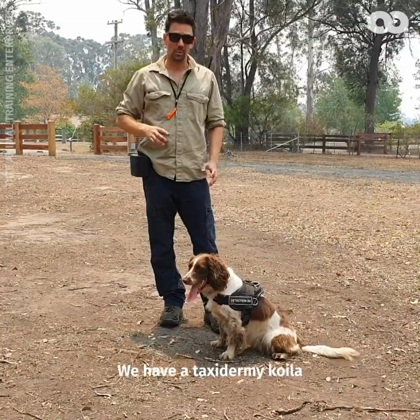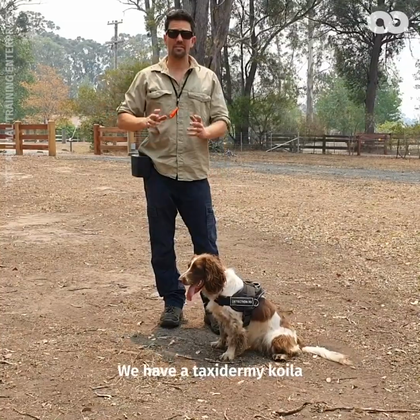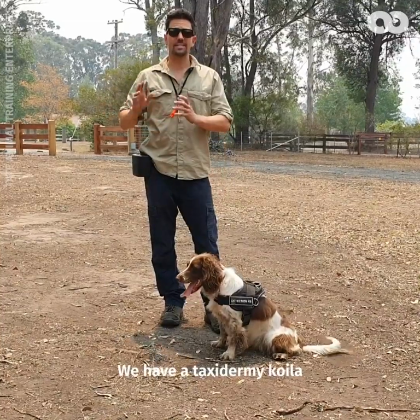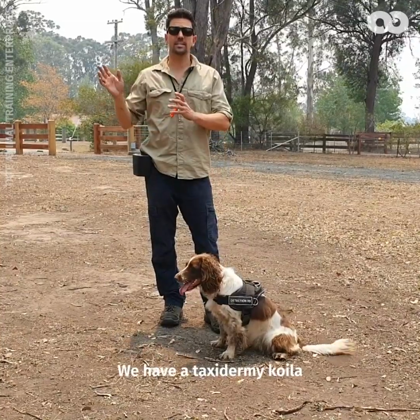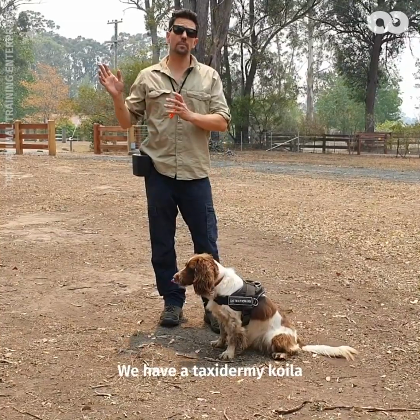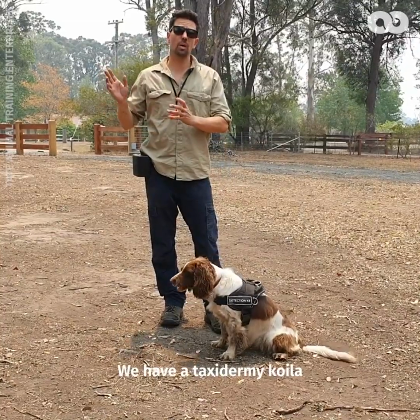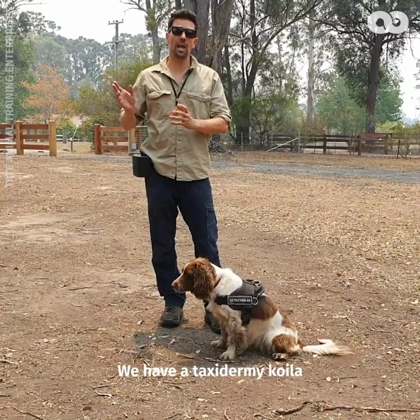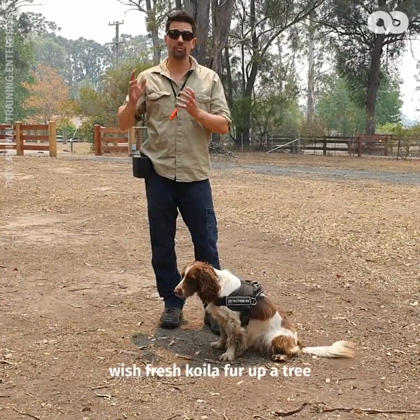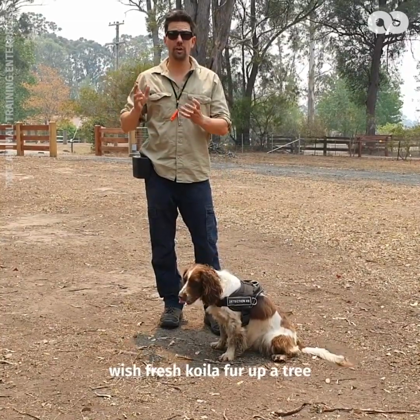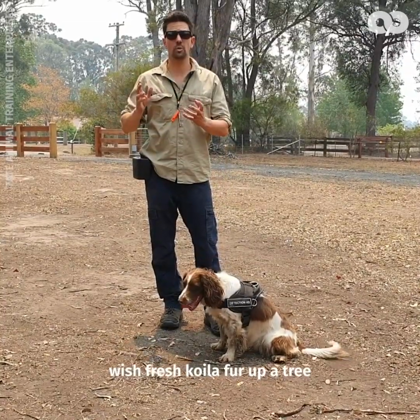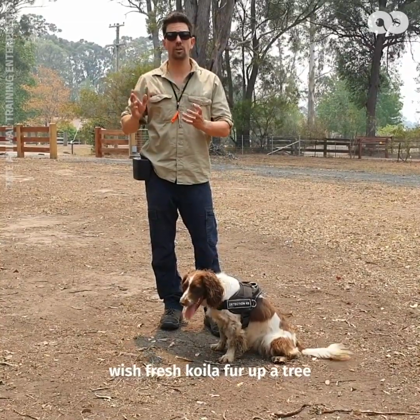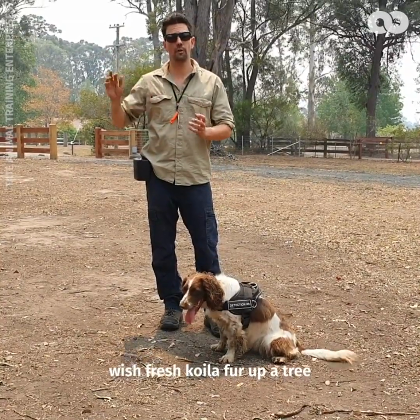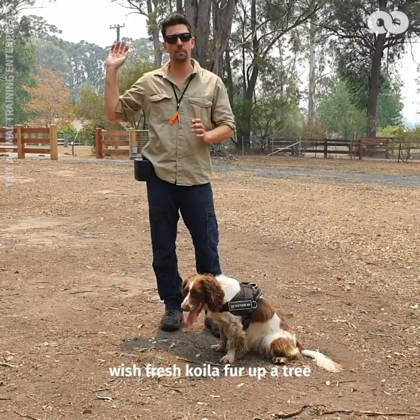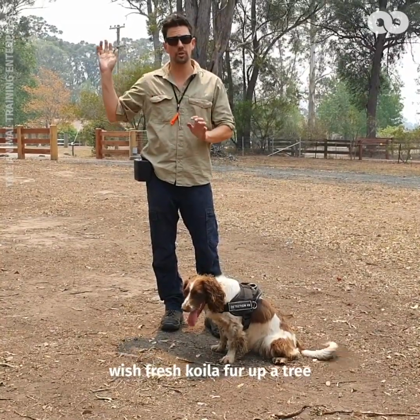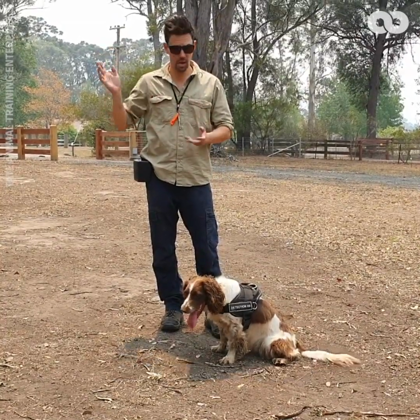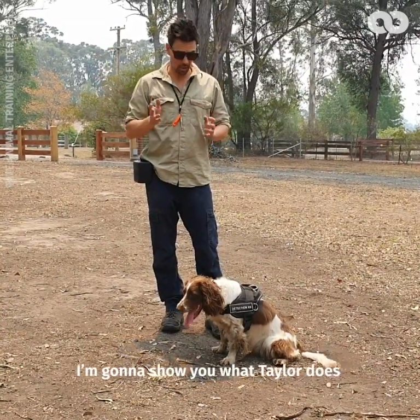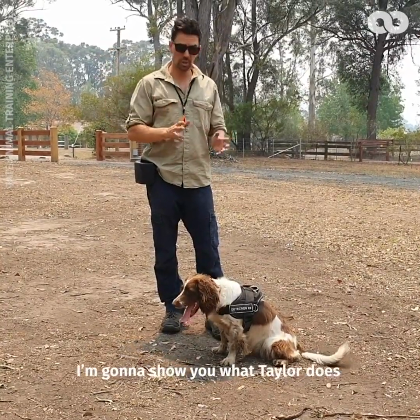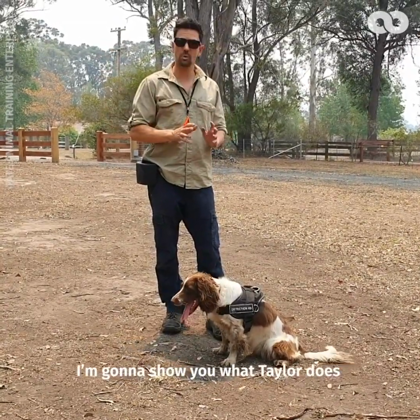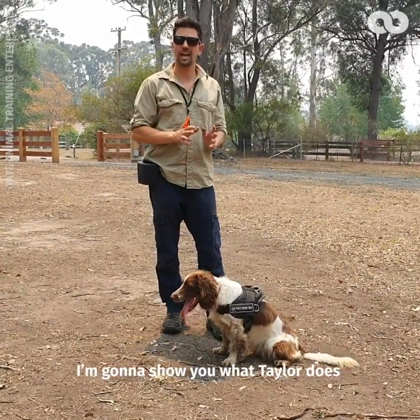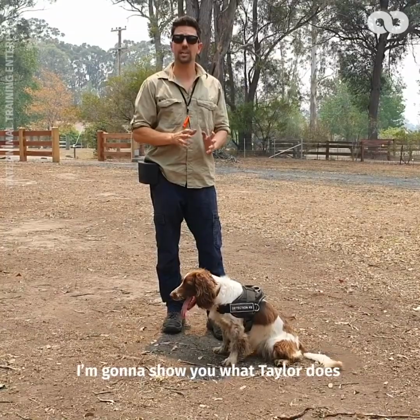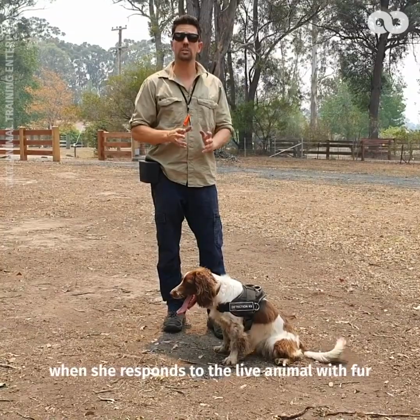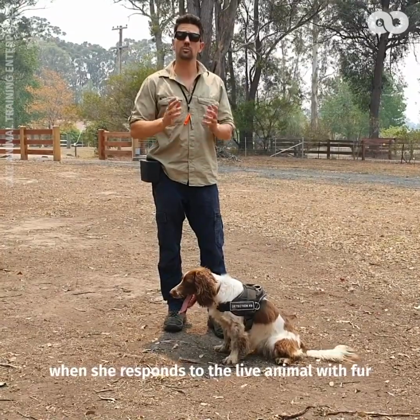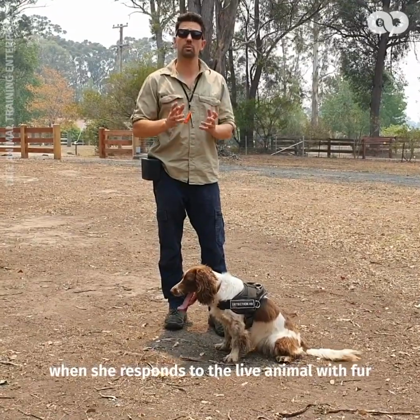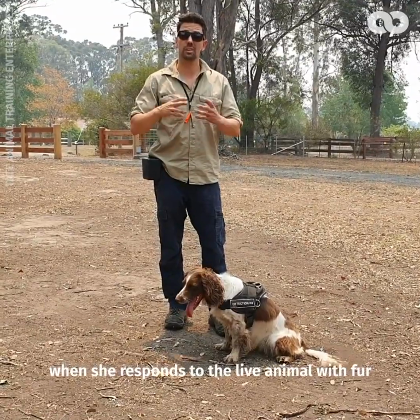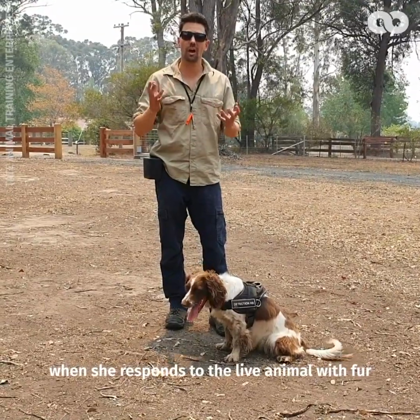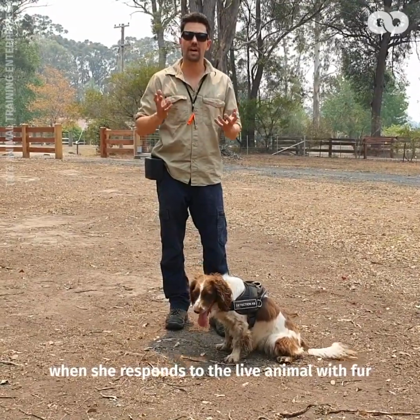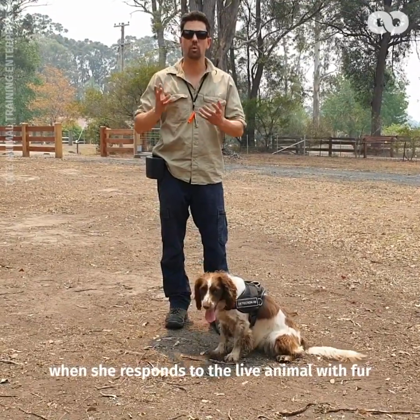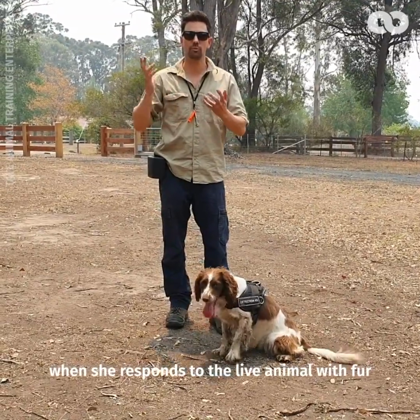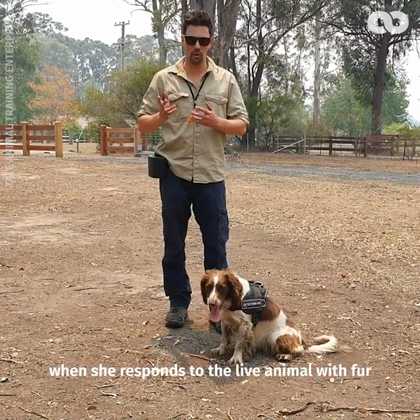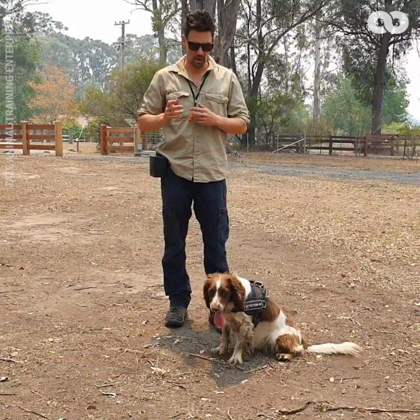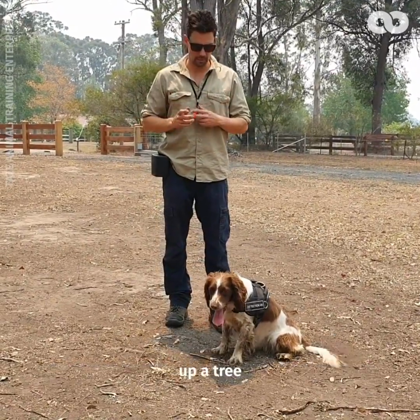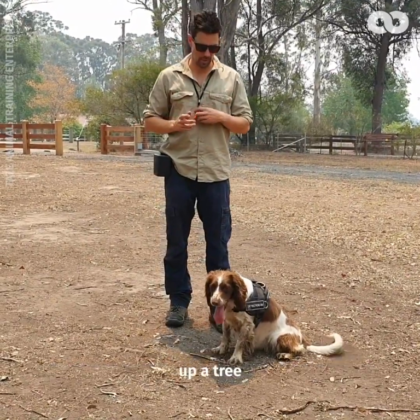We have a taxidermy koala with fresh koala fur up a tree. I'm going to show you what Taylor does when she responds to the live animal or the fur up a tree.